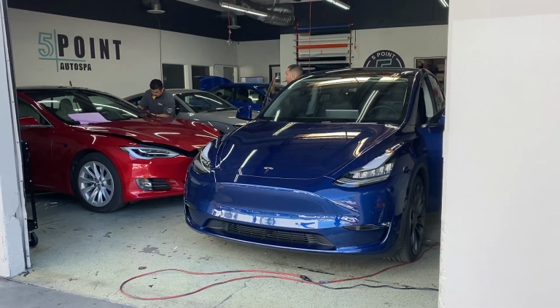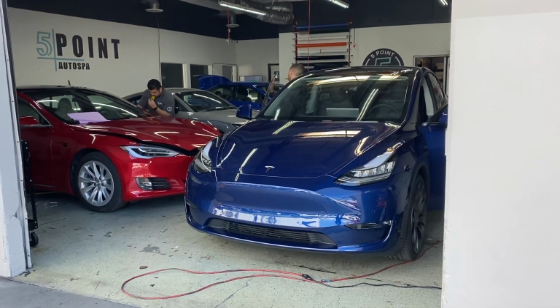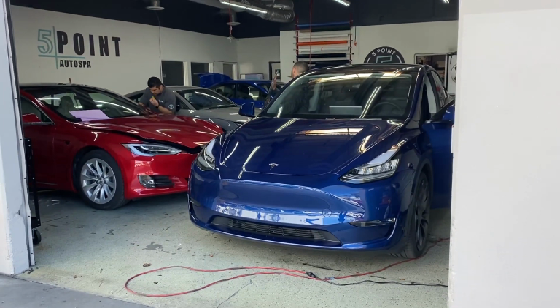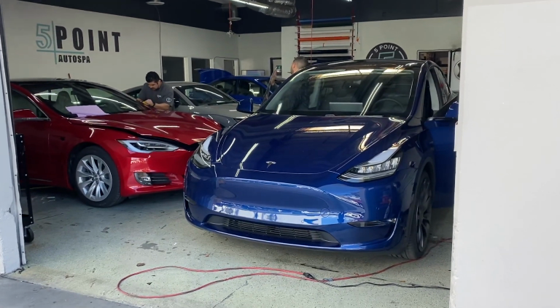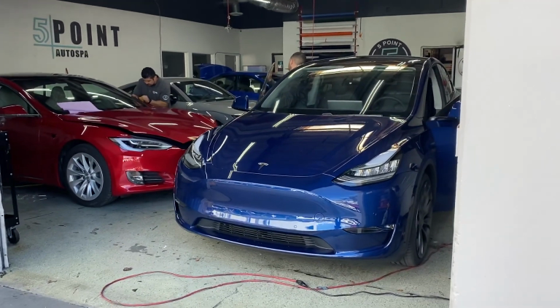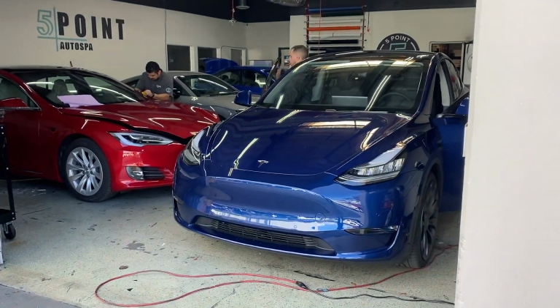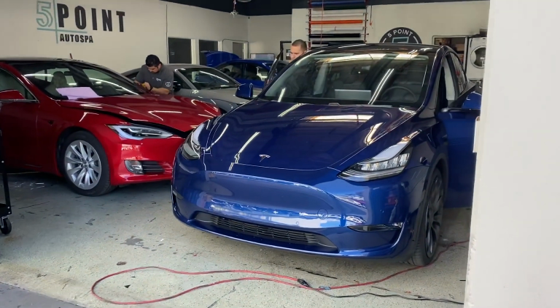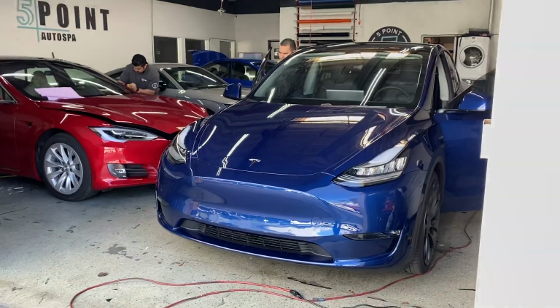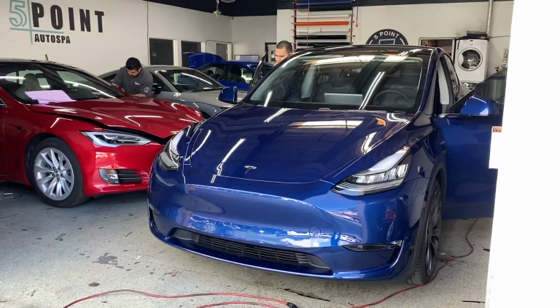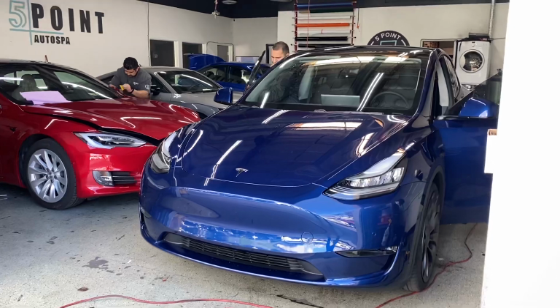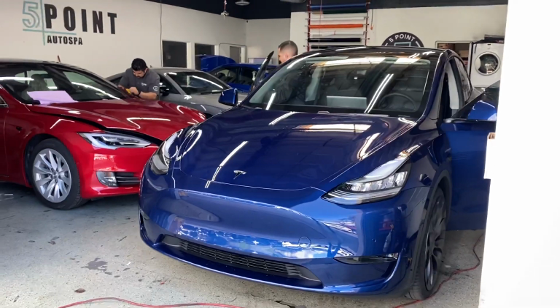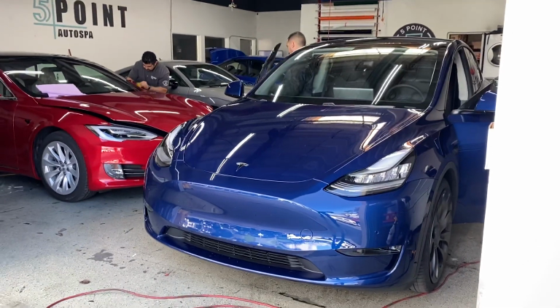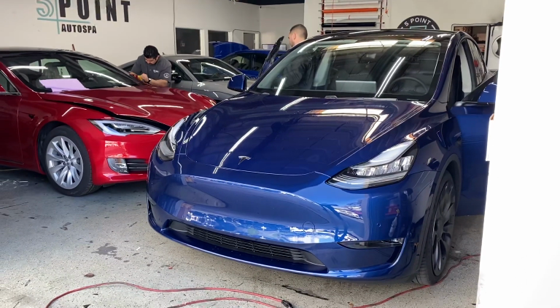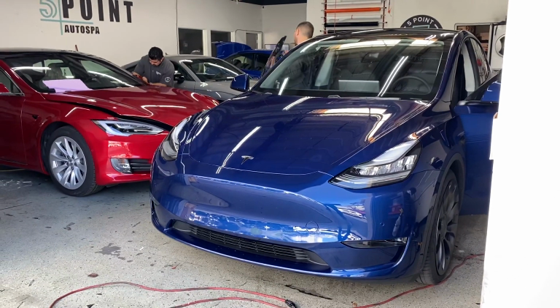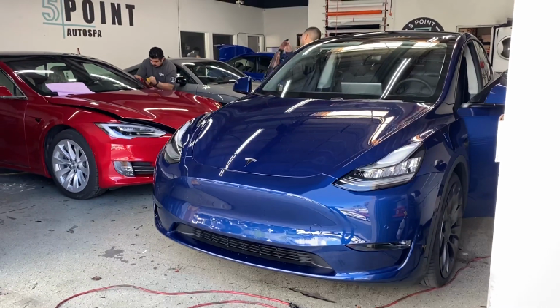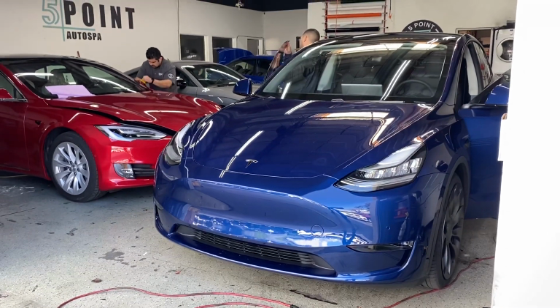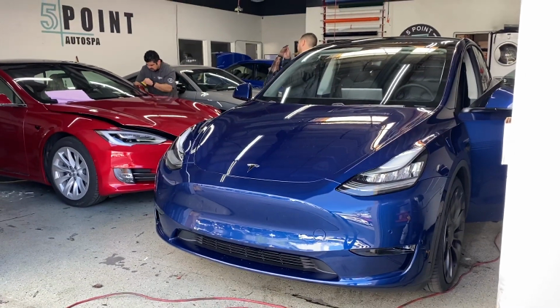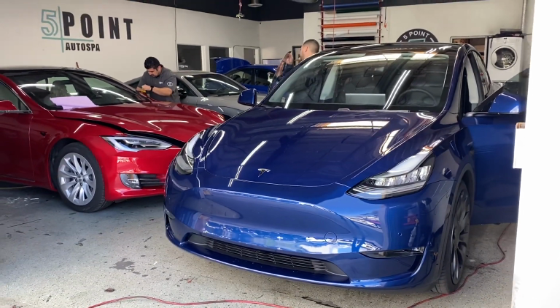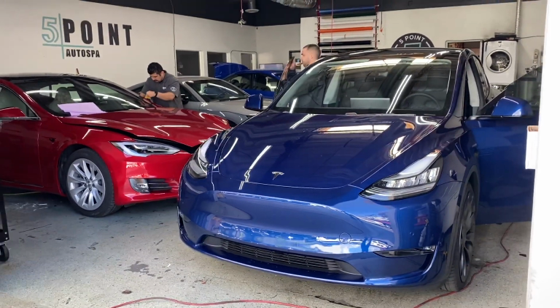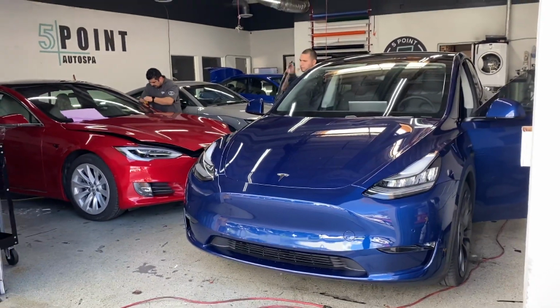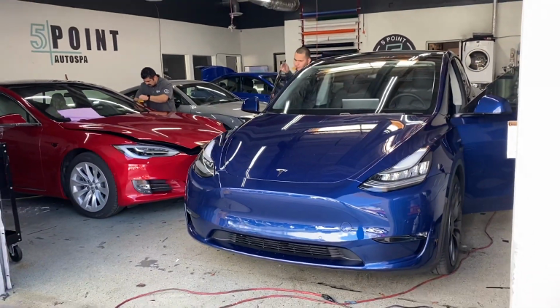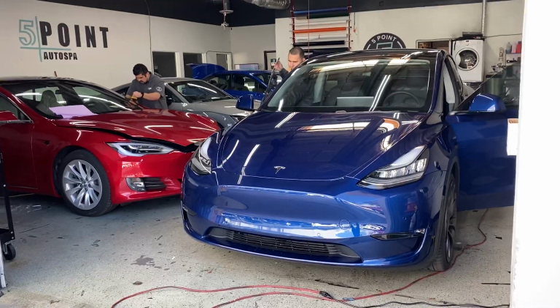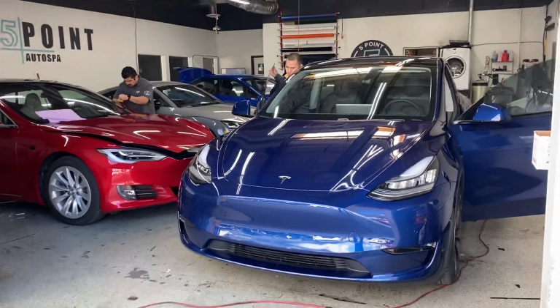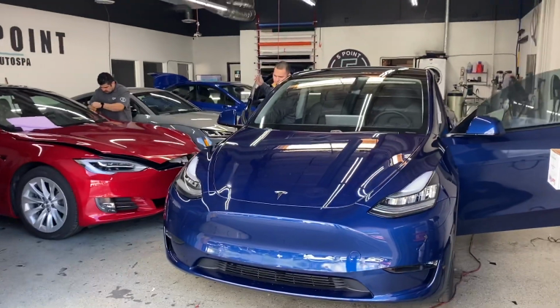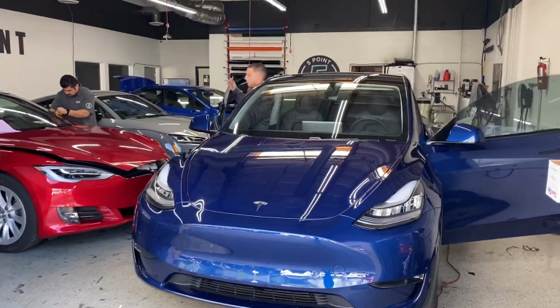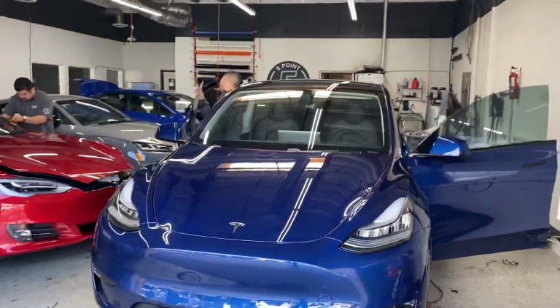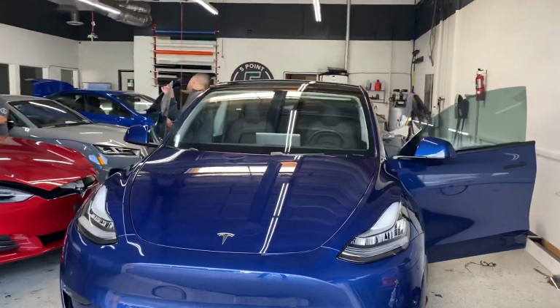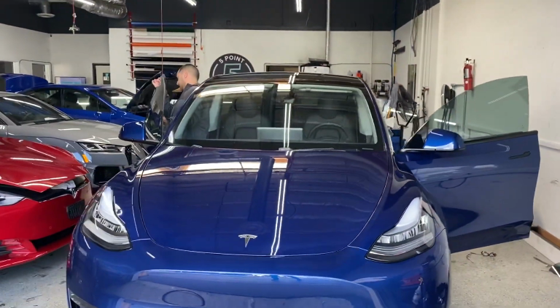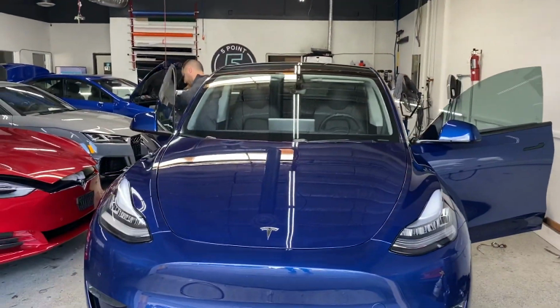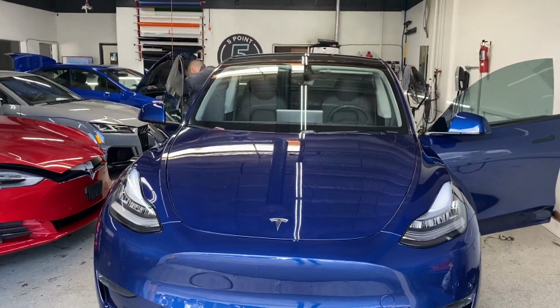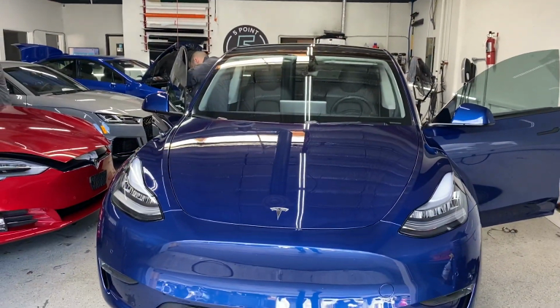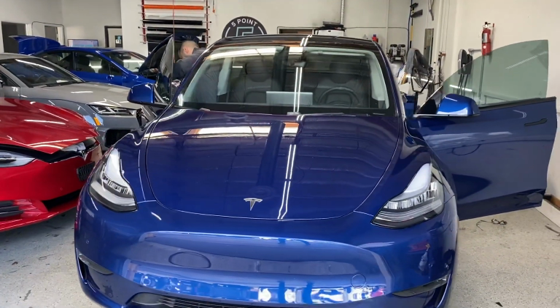Hey, everybody. We have an exciting day. The first Tesla Model Y sold in the United States of America is here at Five Point Auto Spa in San Diego, and we are doing a window tint package on it right now.